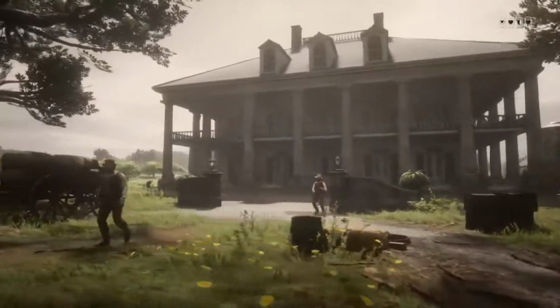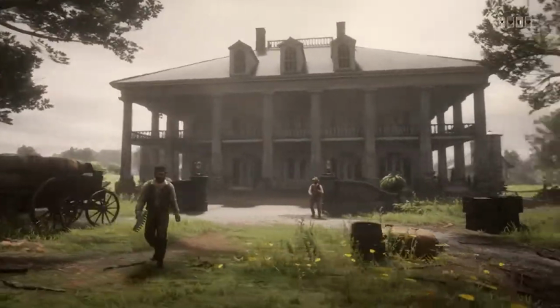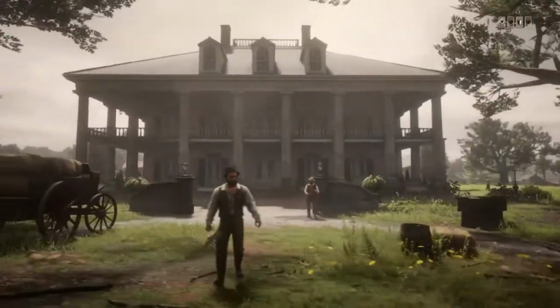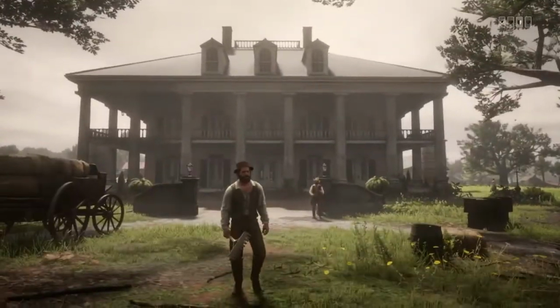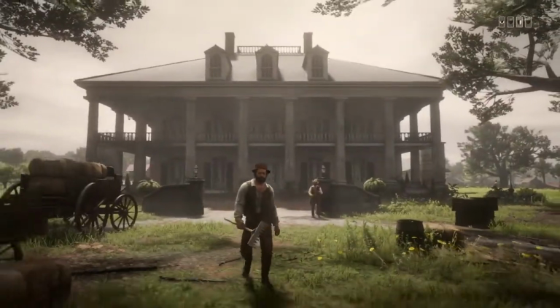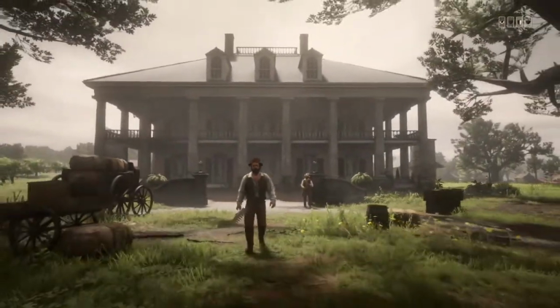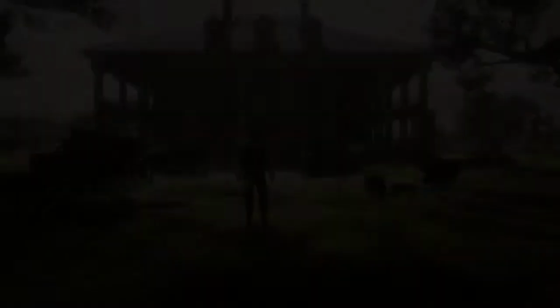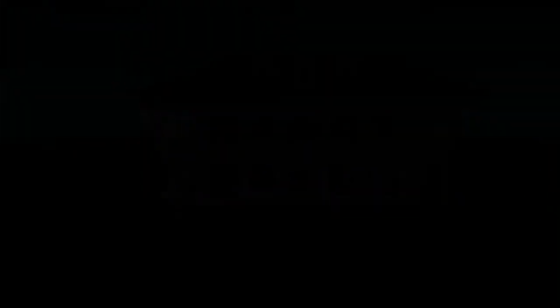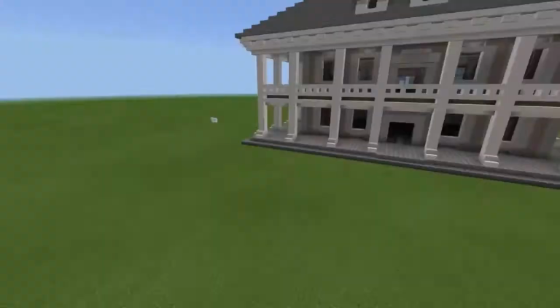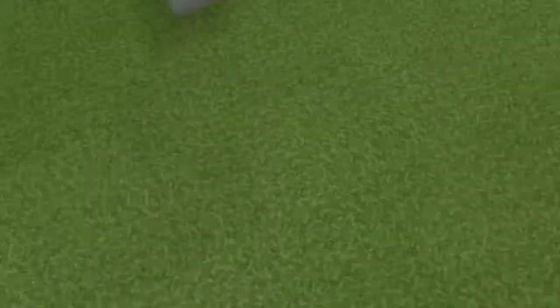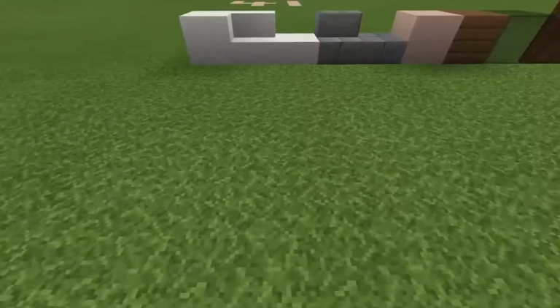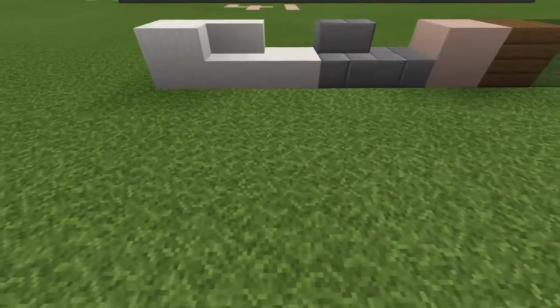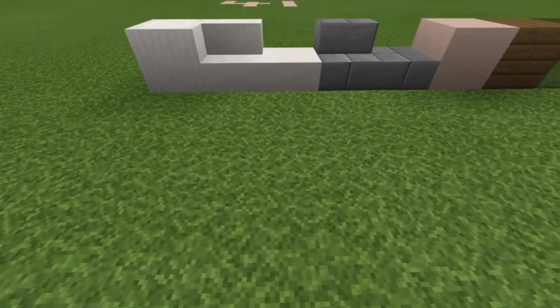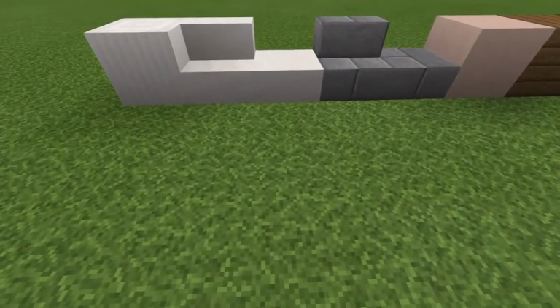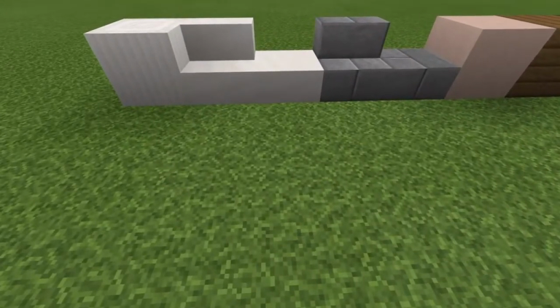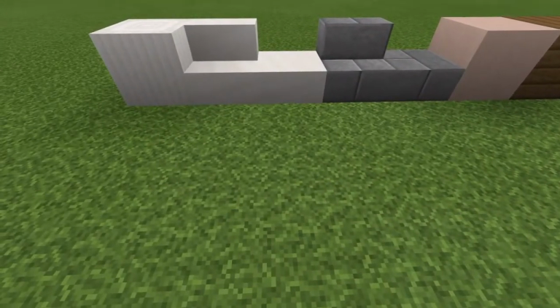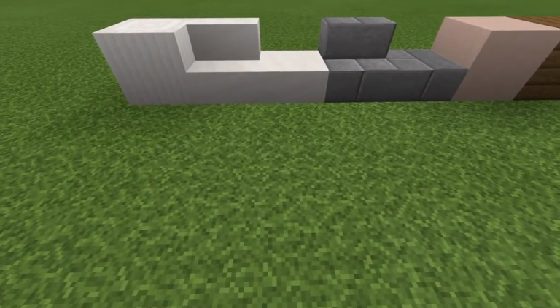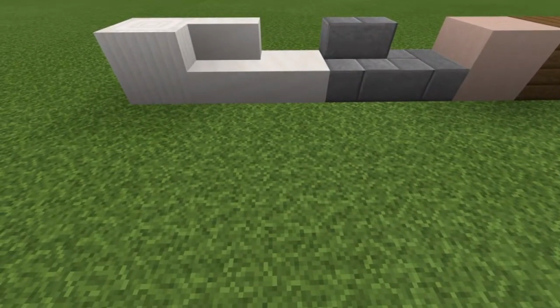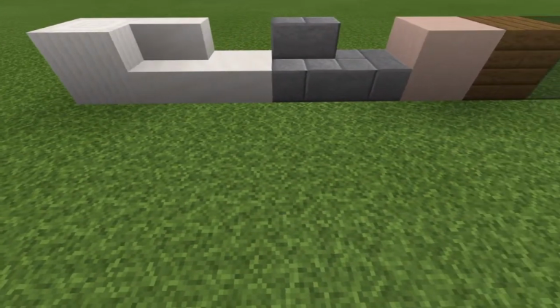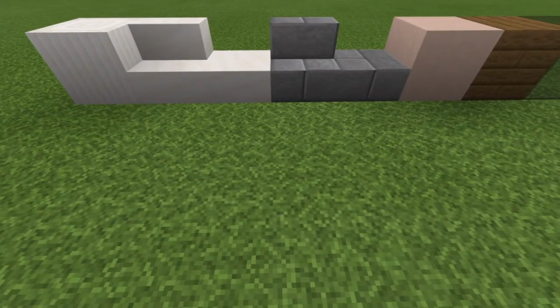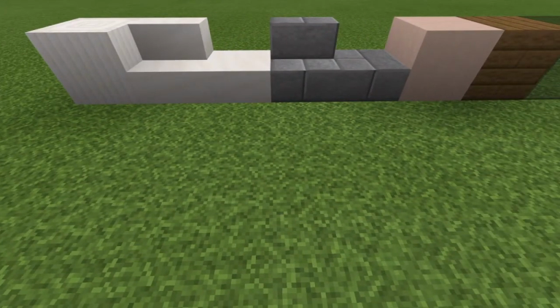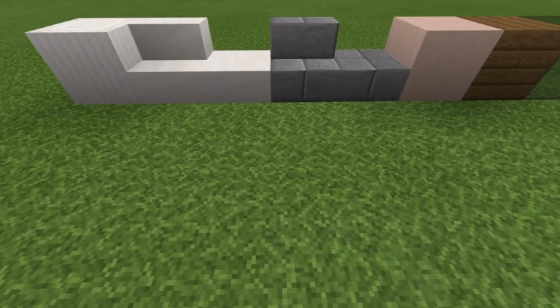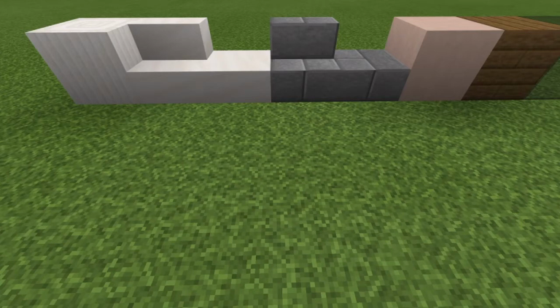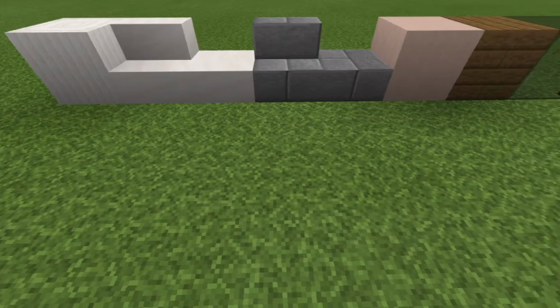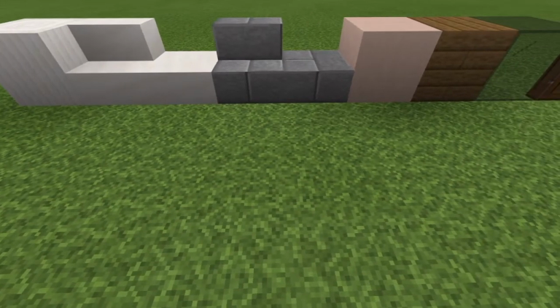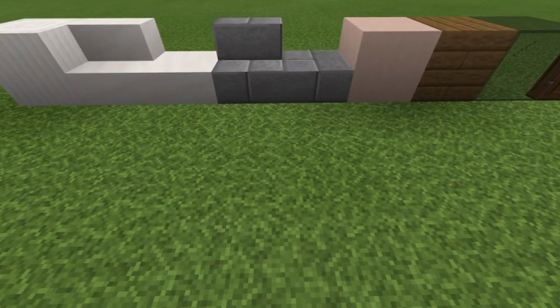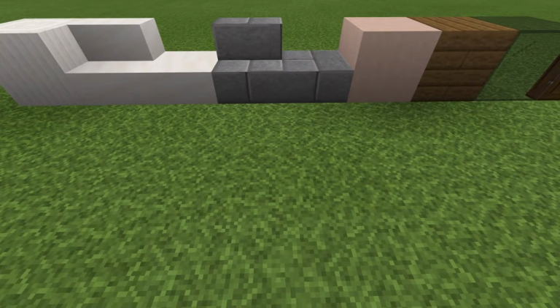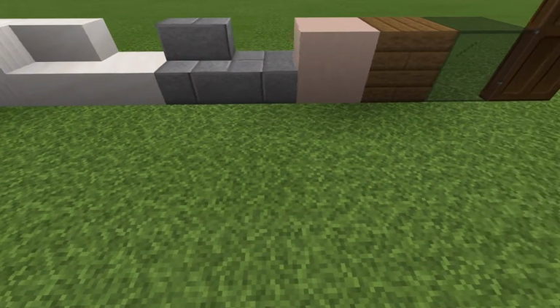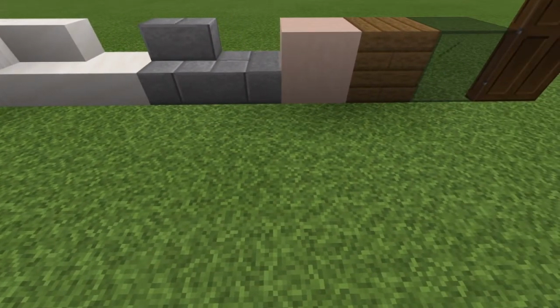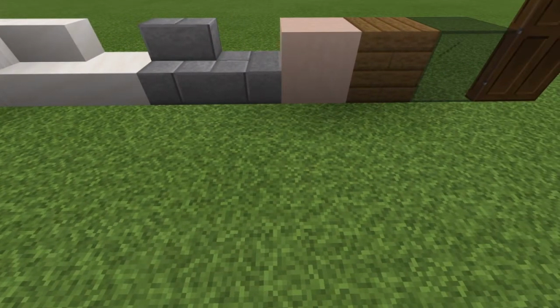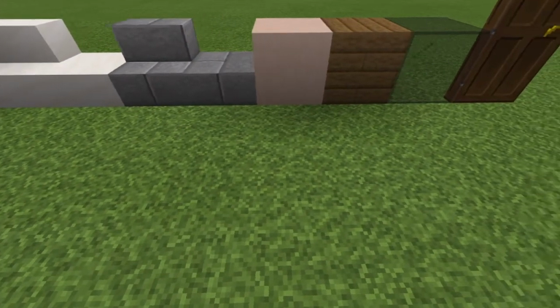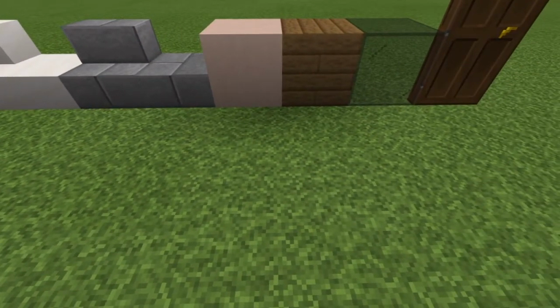Hi guys, today I am building a plantation style house. The blocks you will need are: filler quartz, quartz stairs, quartz slabs, stone stairs, stone slabs, white terracotta, spruce planks, glass, and a door.